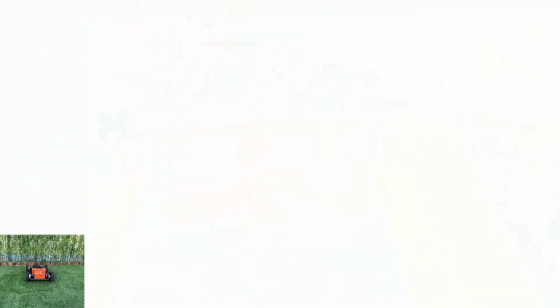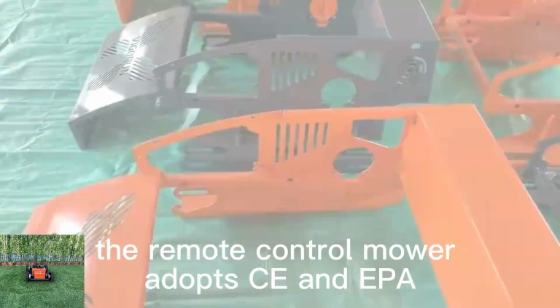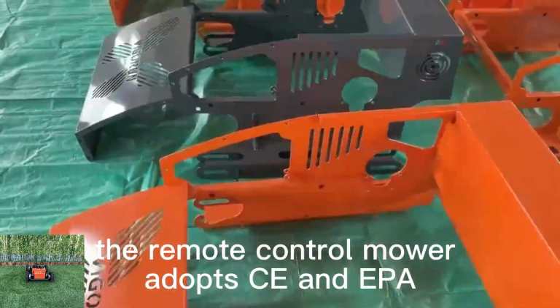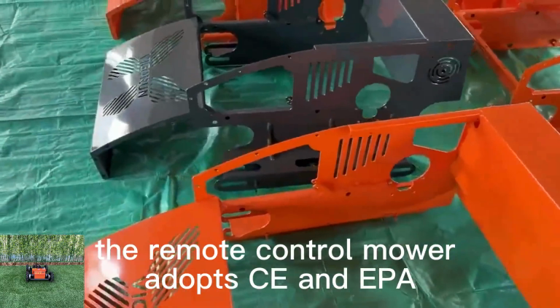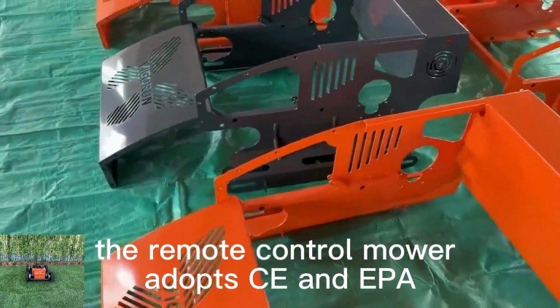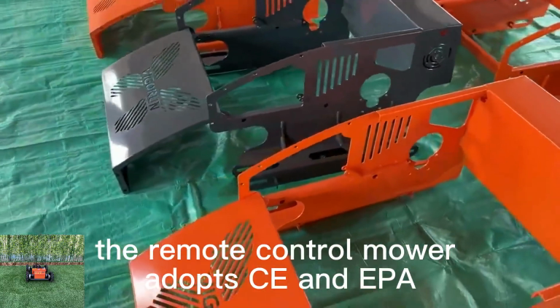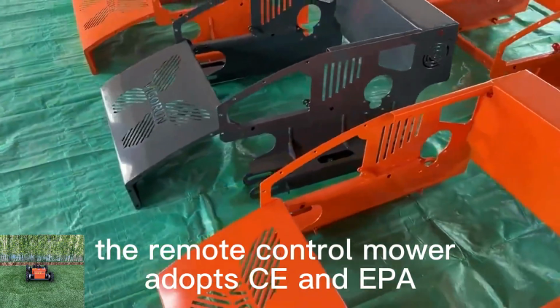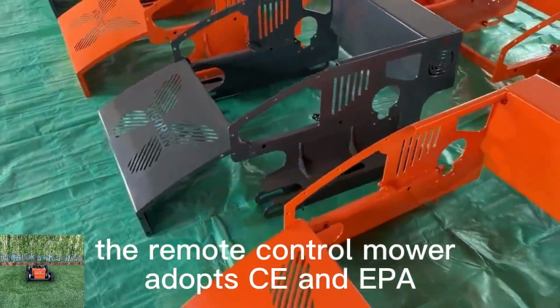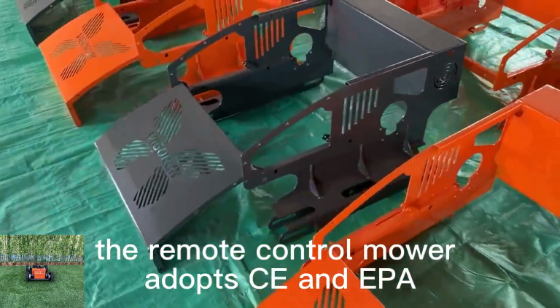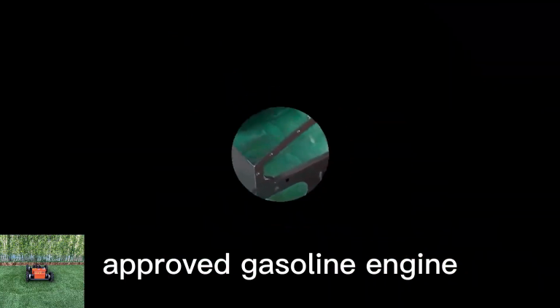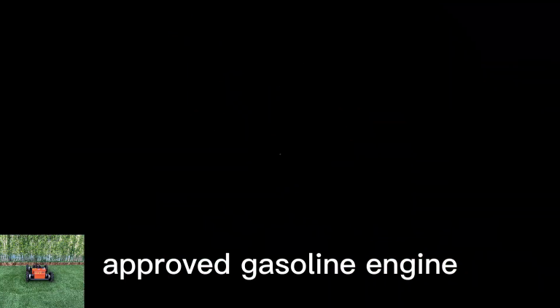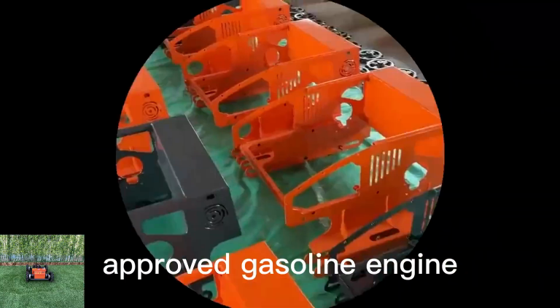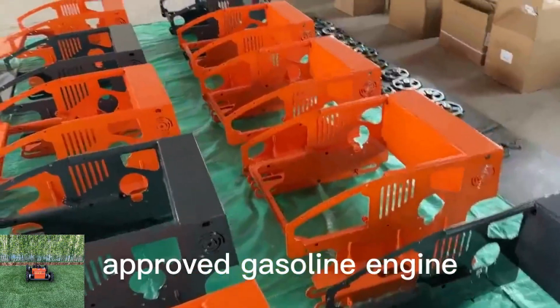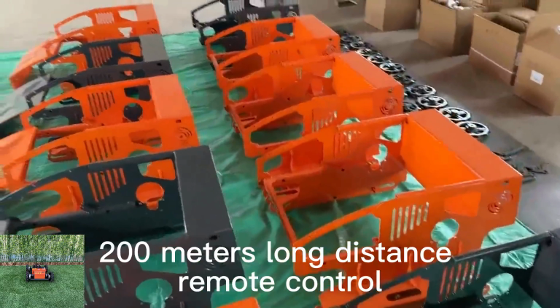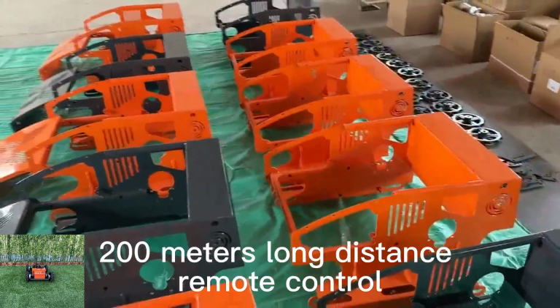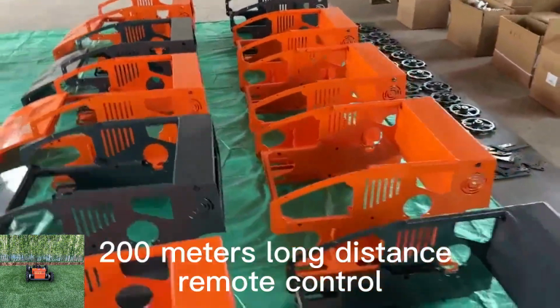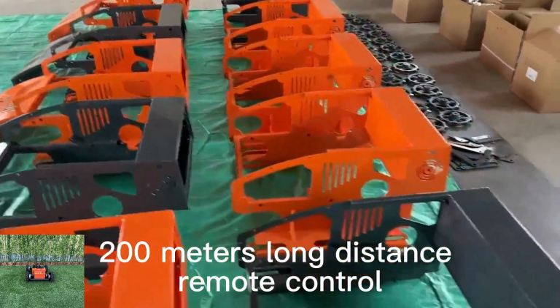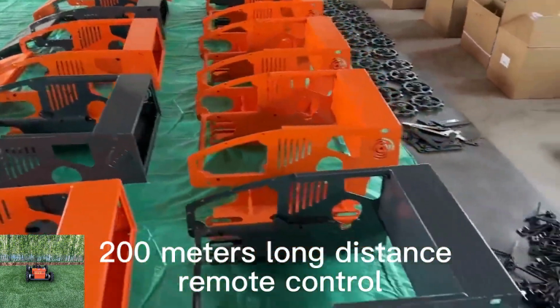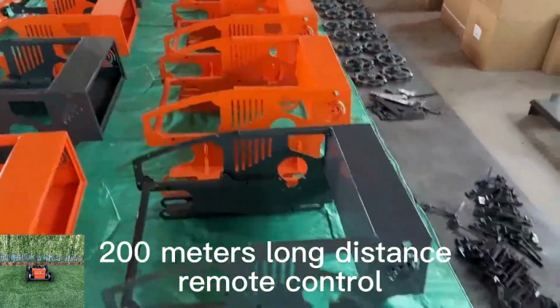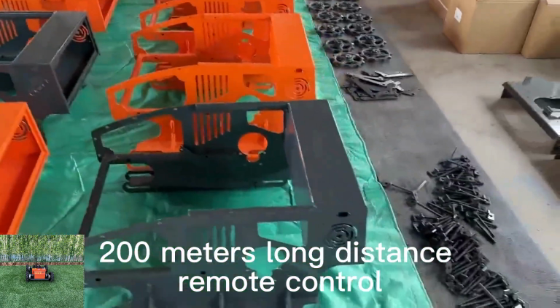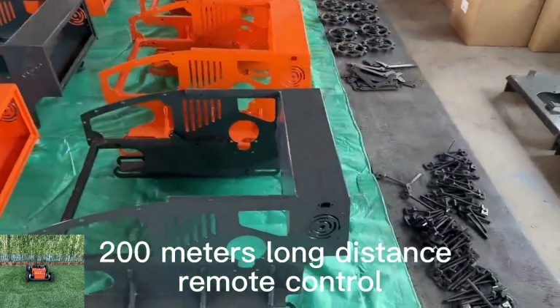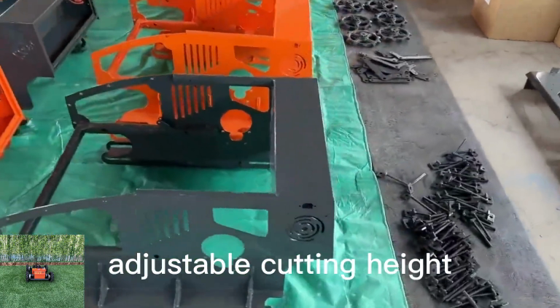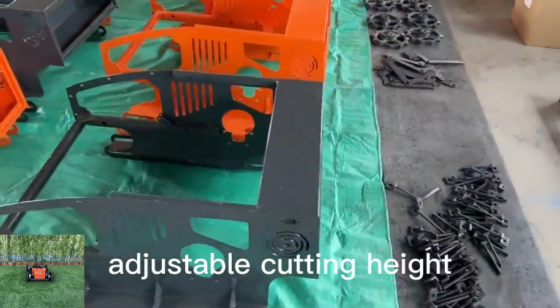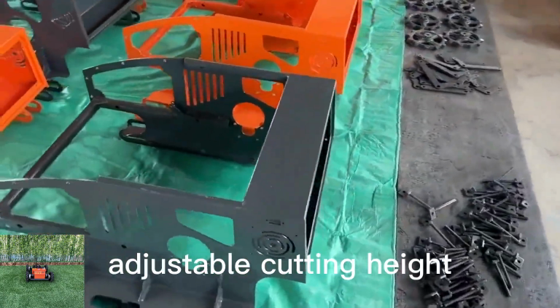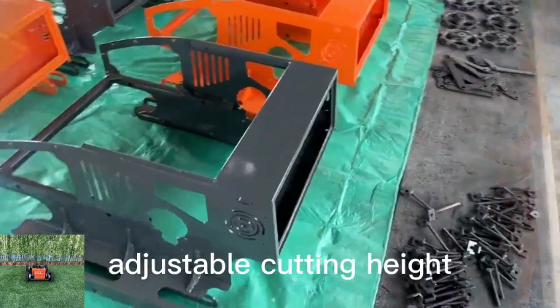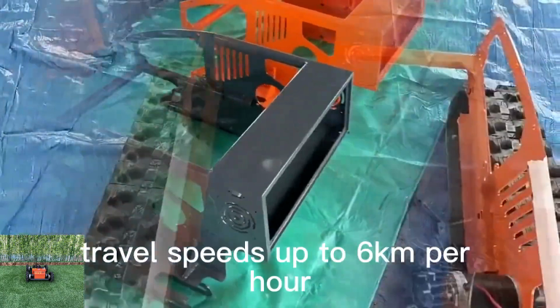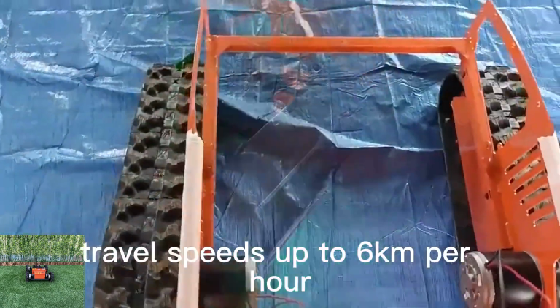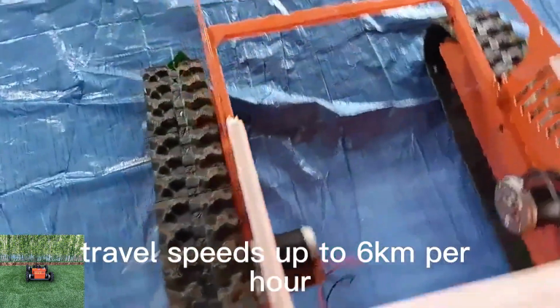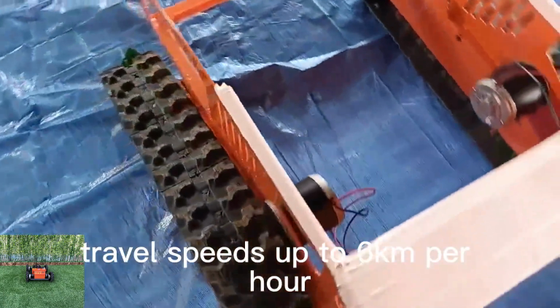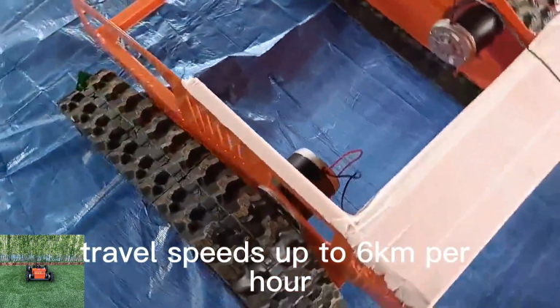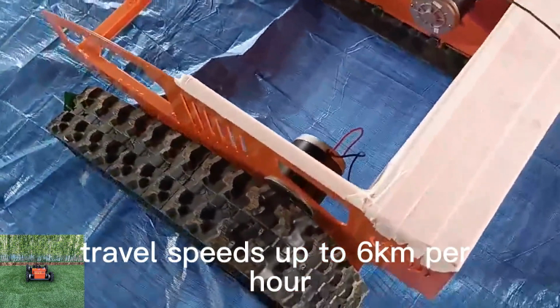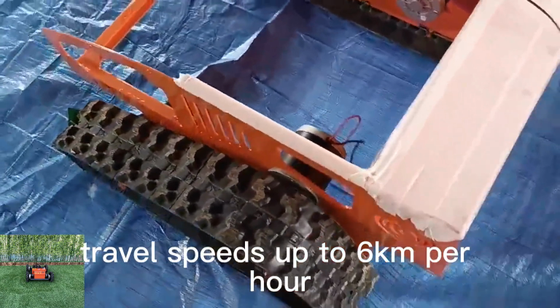The remote control mower adopts CE and EPA approved gasoline engine, 200 meters long distance remote control, adjustable cutting height, travel speeds up to 6 kilometers per hour.